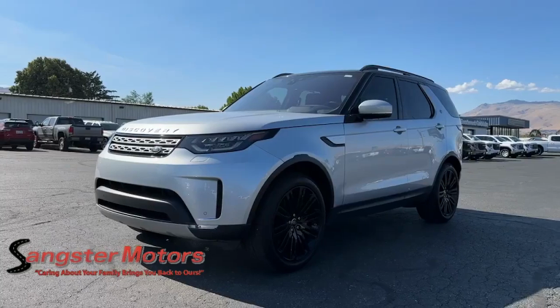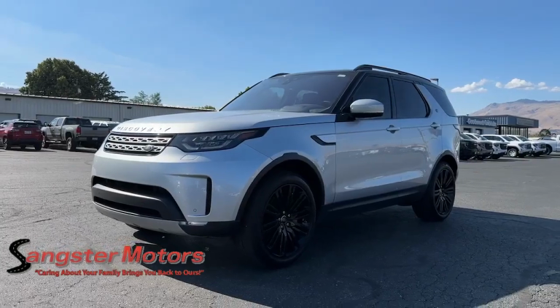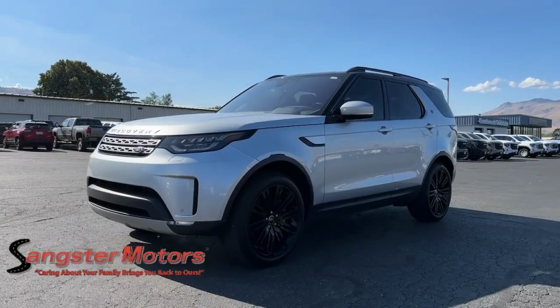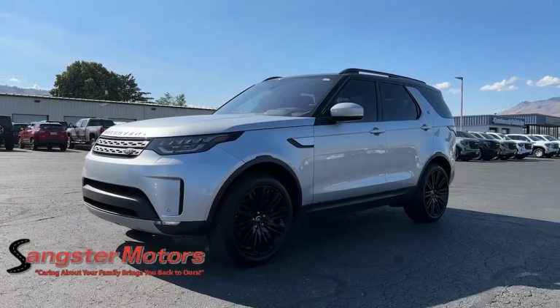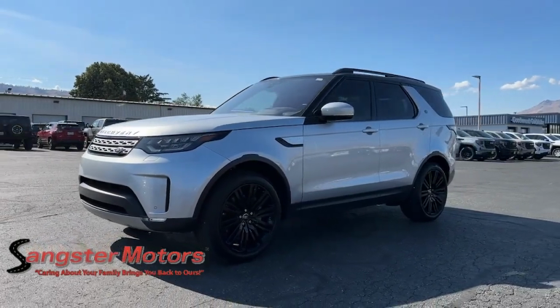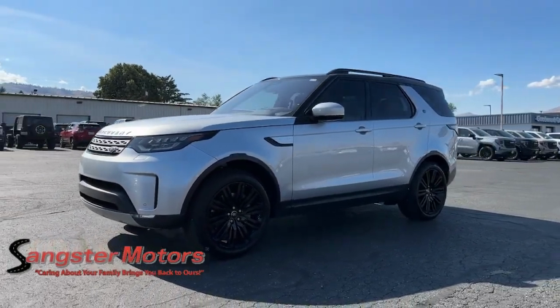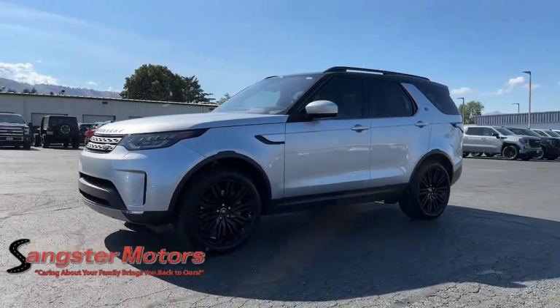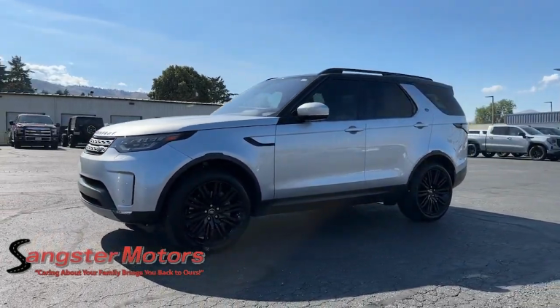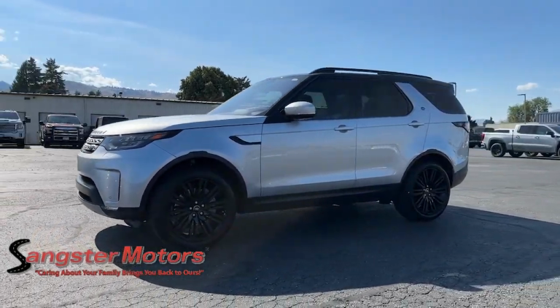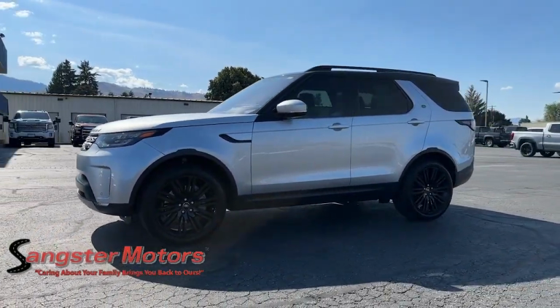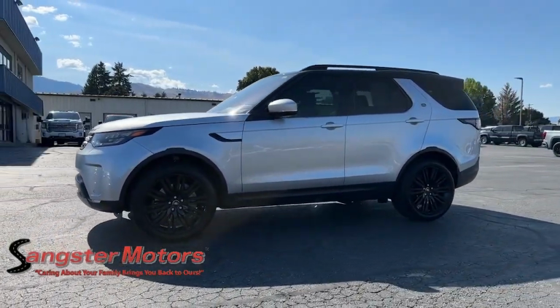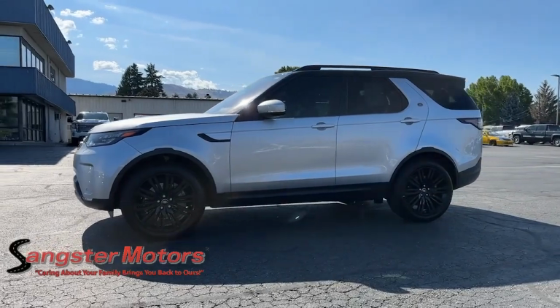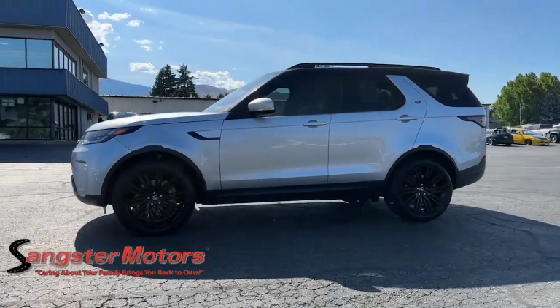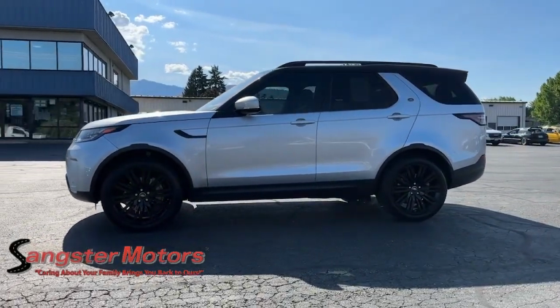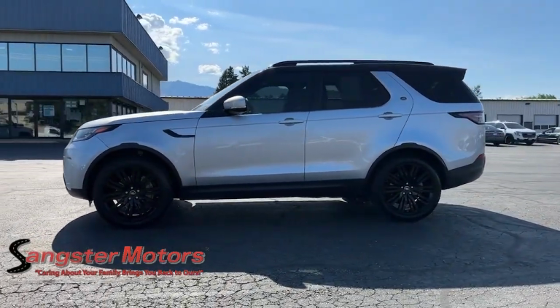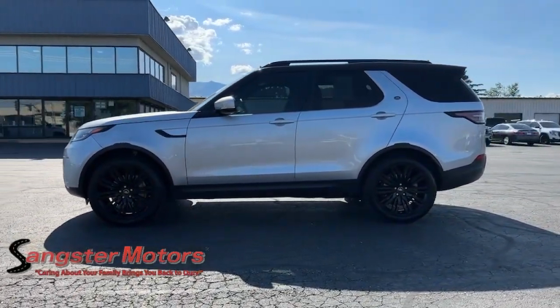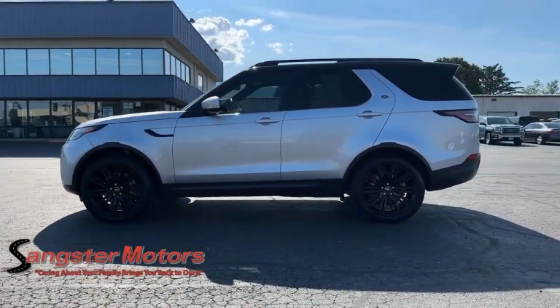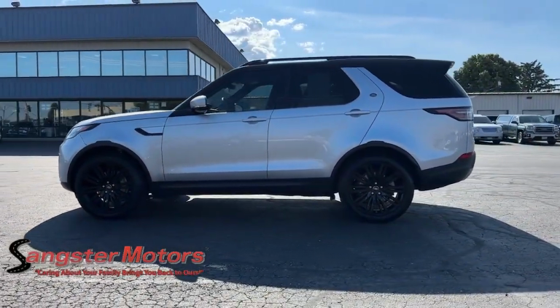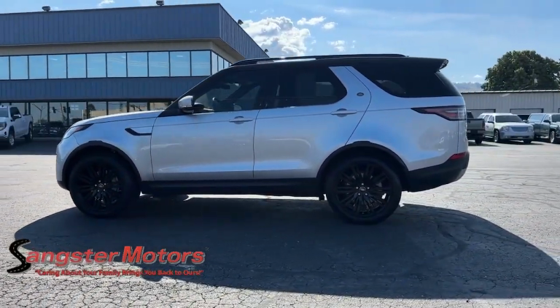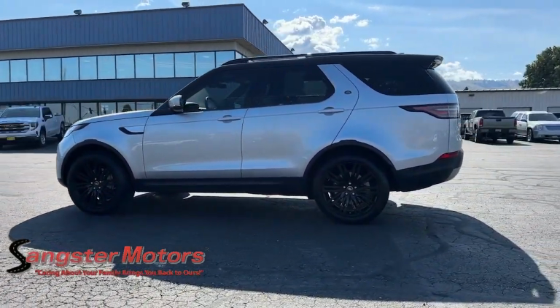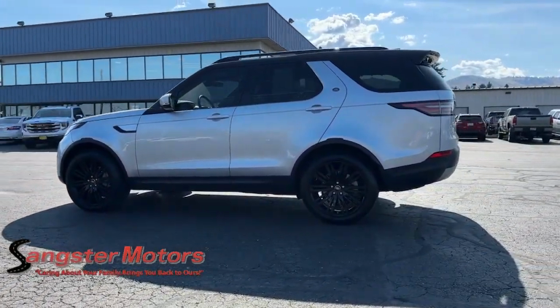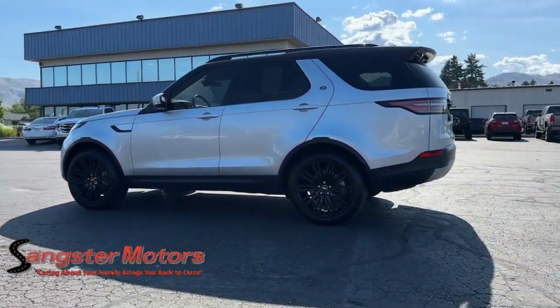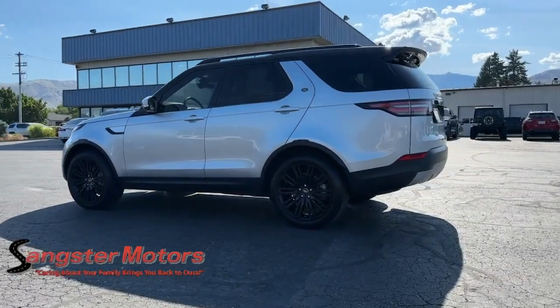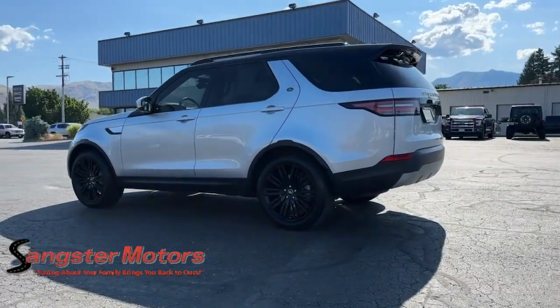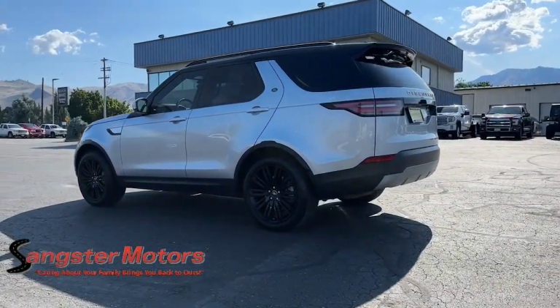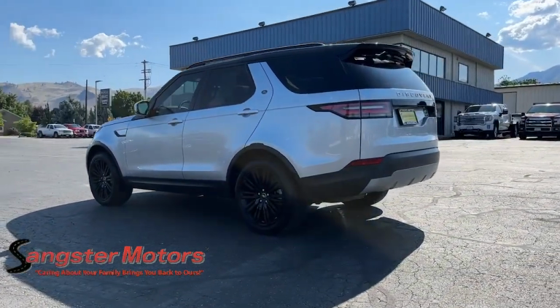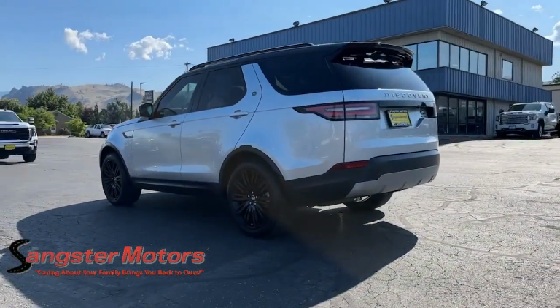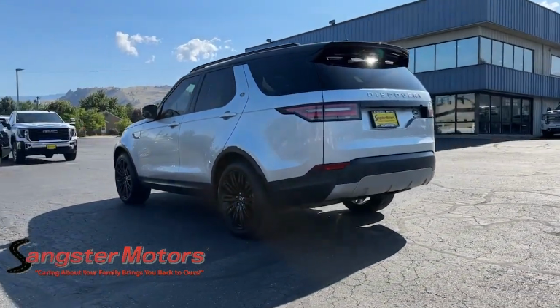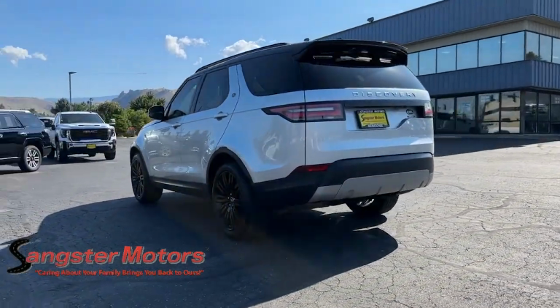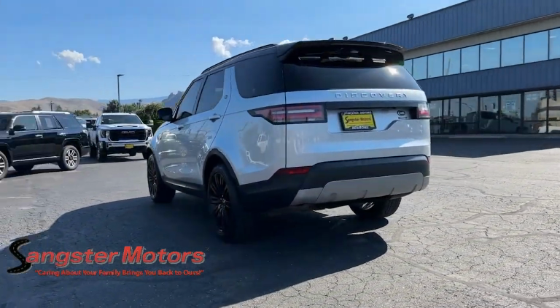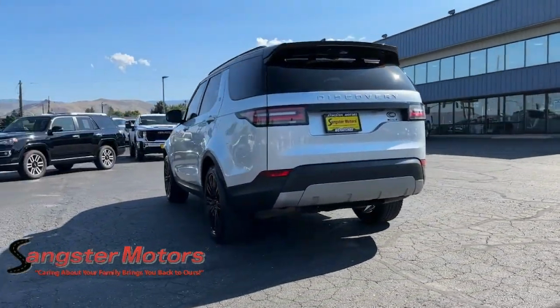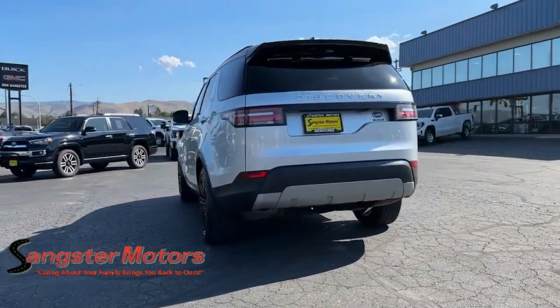Introducing the 2019 Land Rover Discovery. With less than 30,000 miles on the odometer, this vehicle stands out from the rest. Here's an impressively capable, unapologetically posh Discovery that's ready for any adventure.